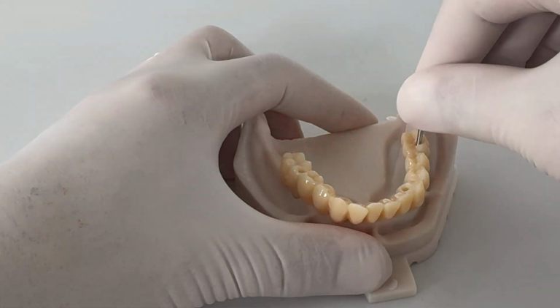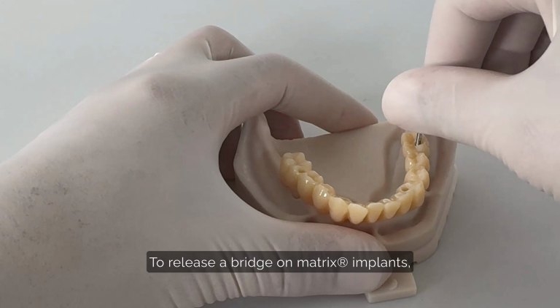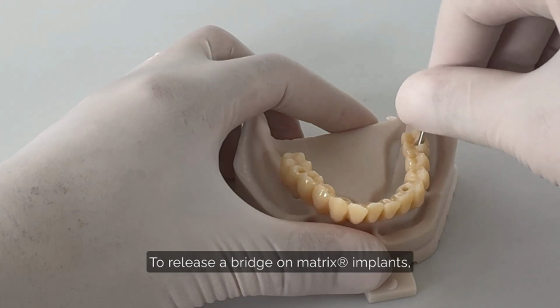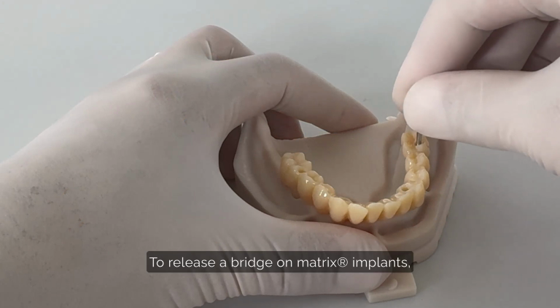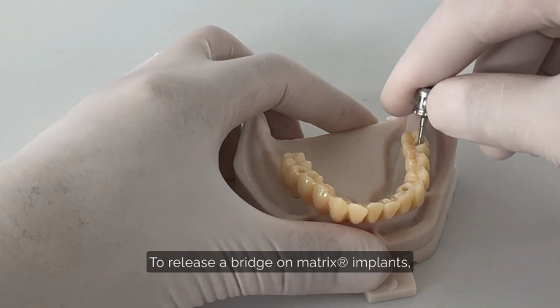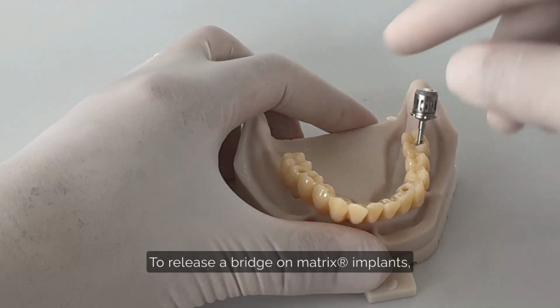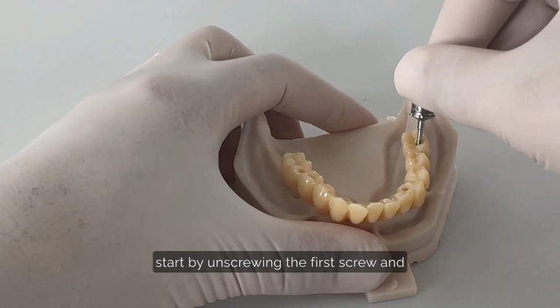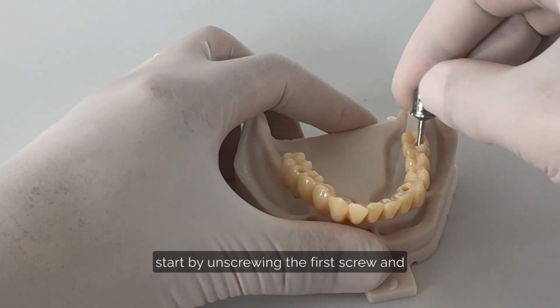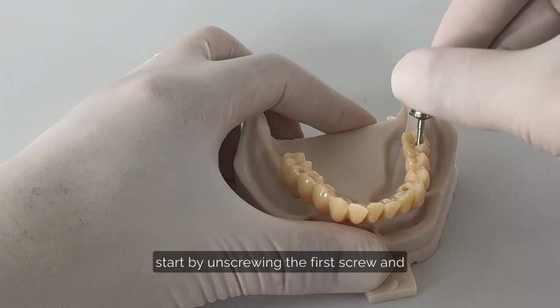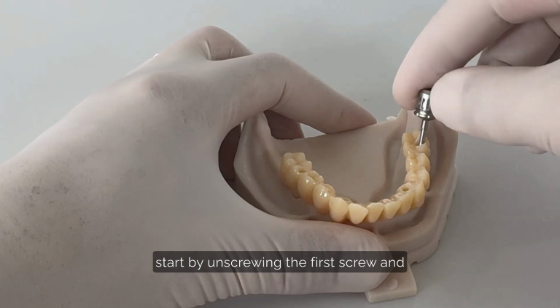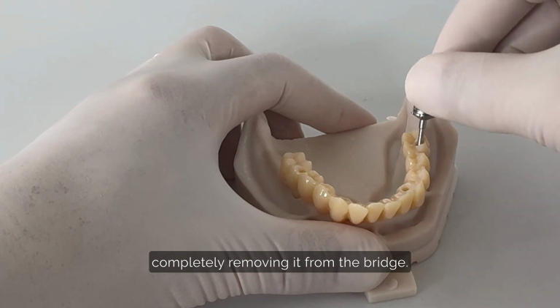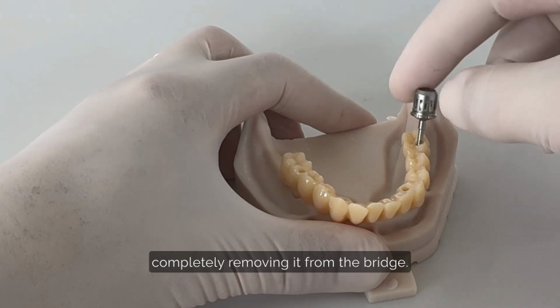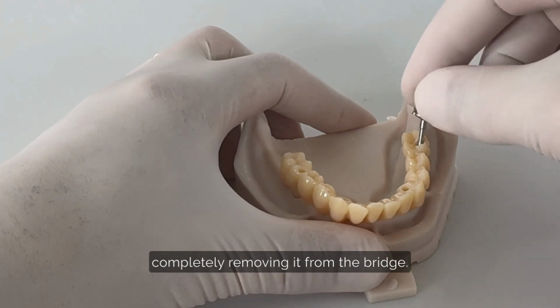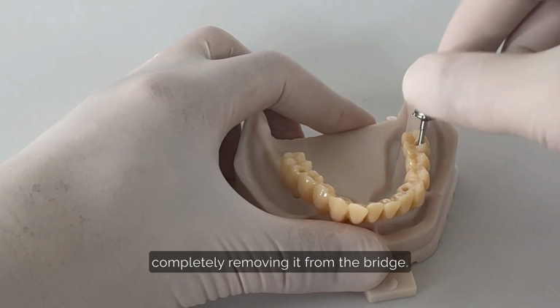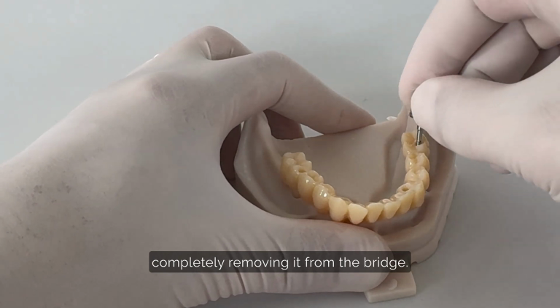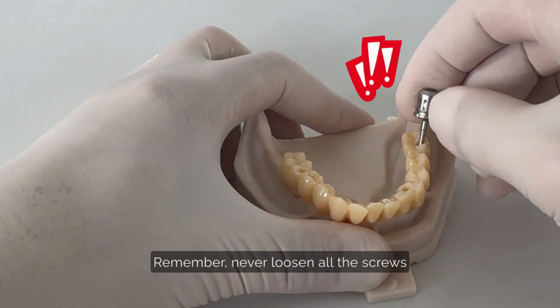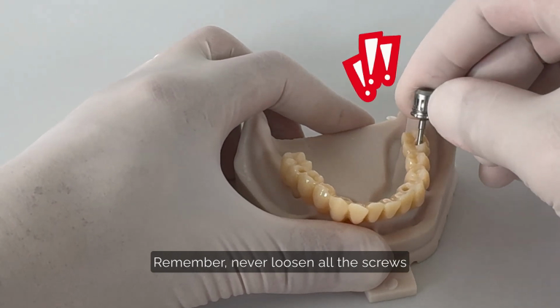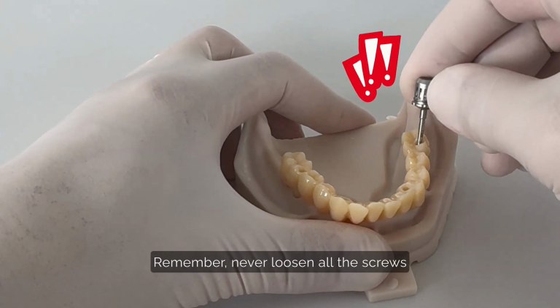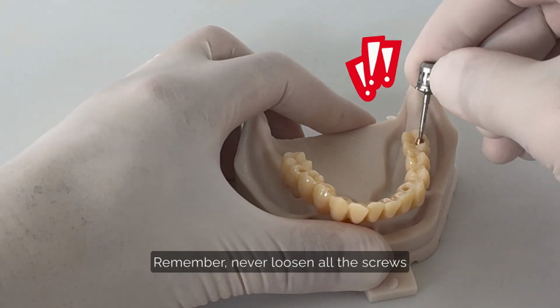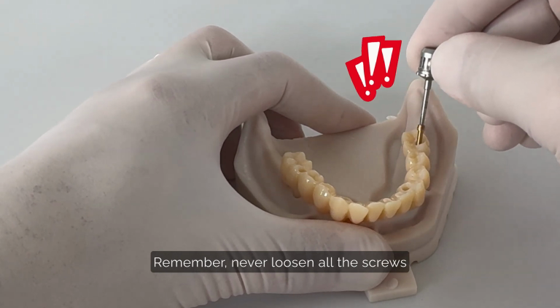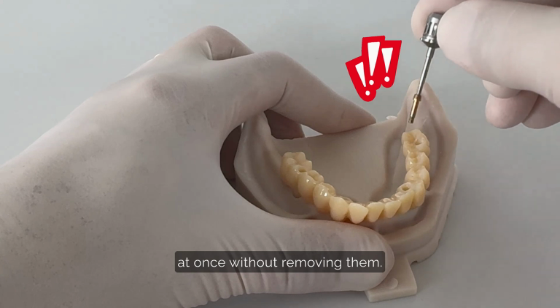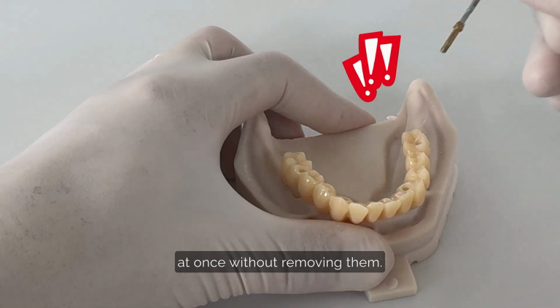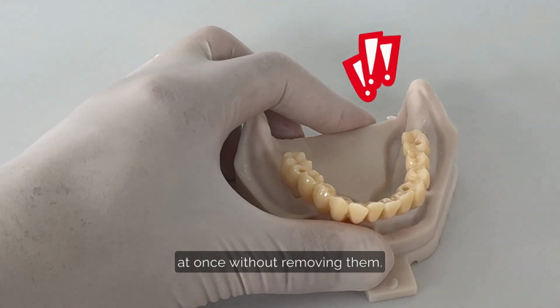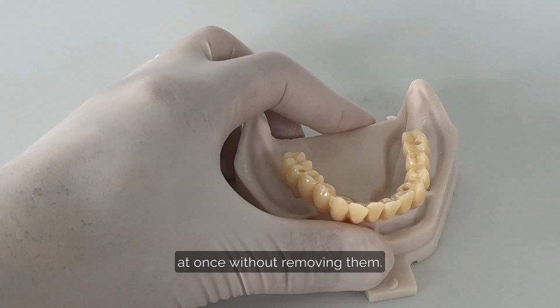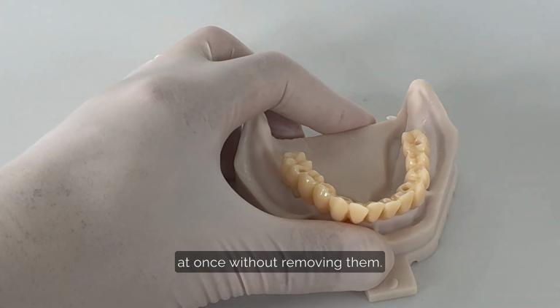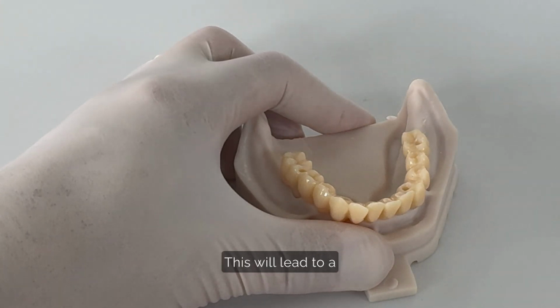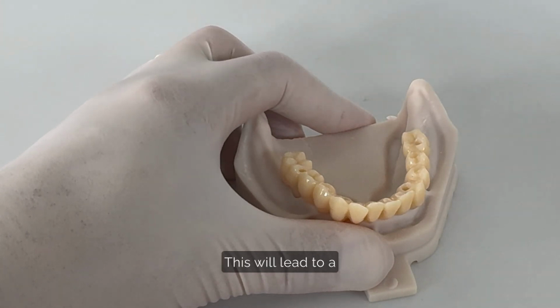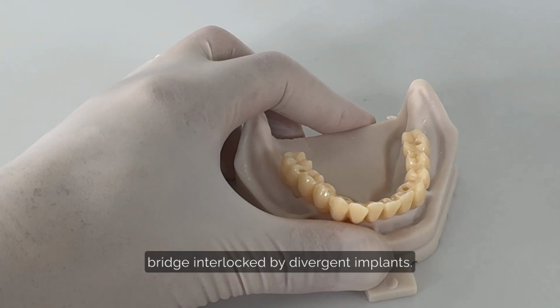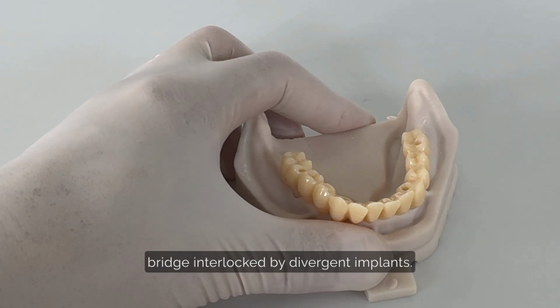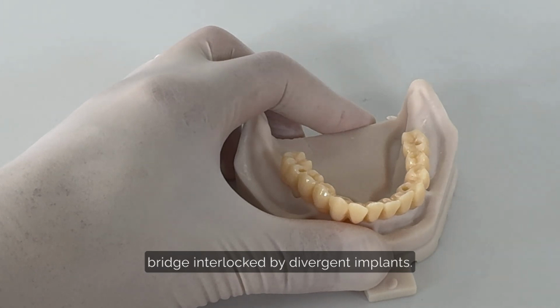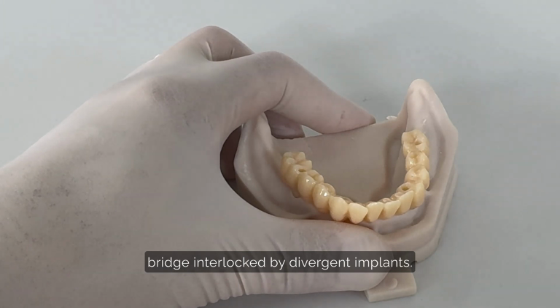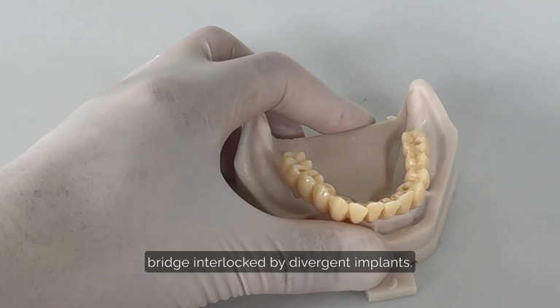To release a bridge on matrix implants, start by unscrewing the first screw and completely removing it from the bridge. Remember, never loosen all the screws at once without removing them. This will lead to a bridge interlocked by divergent implants.